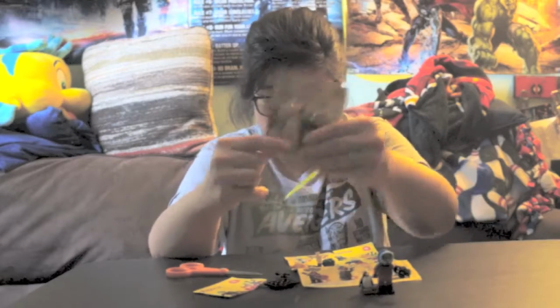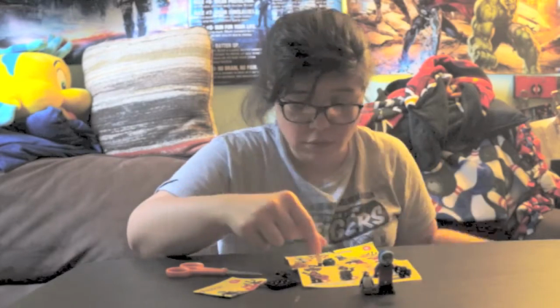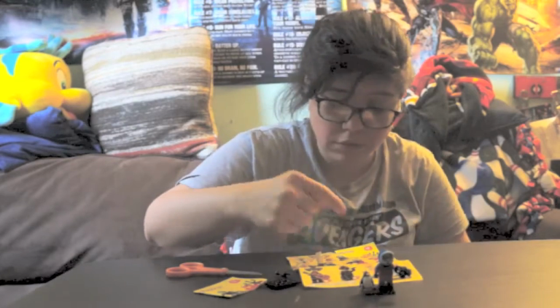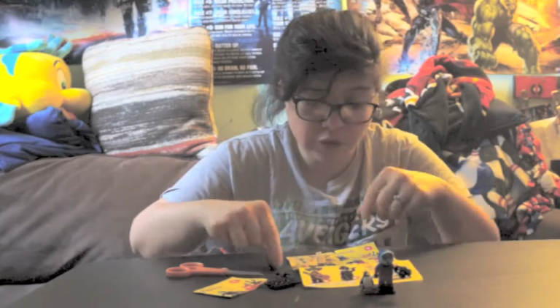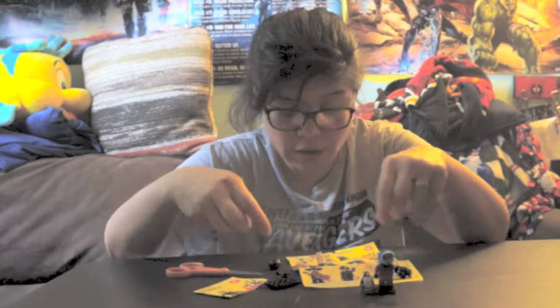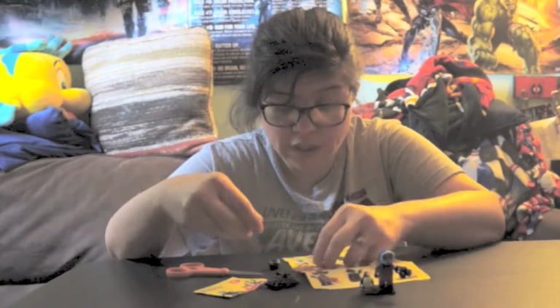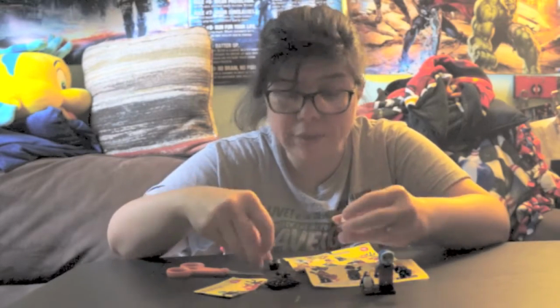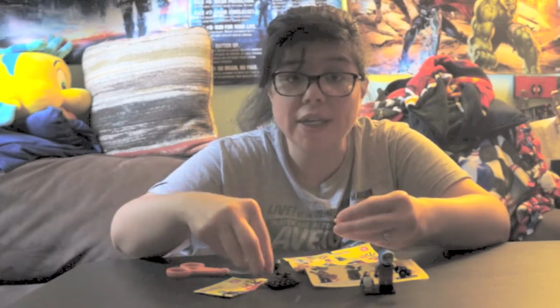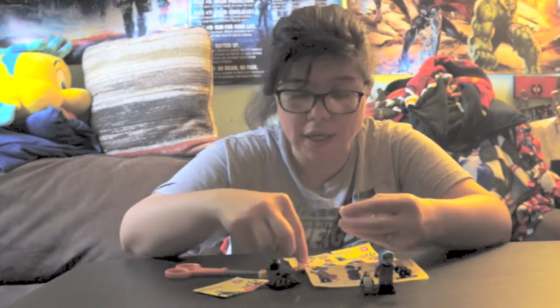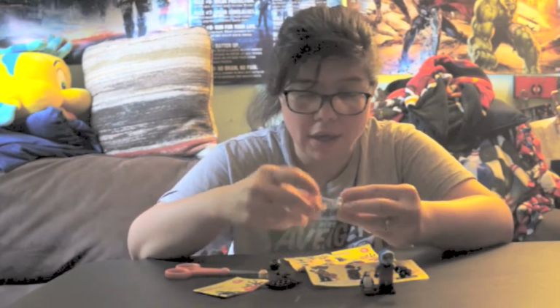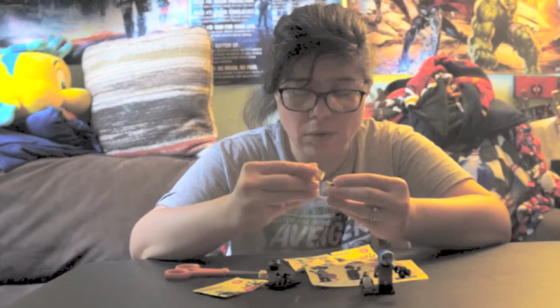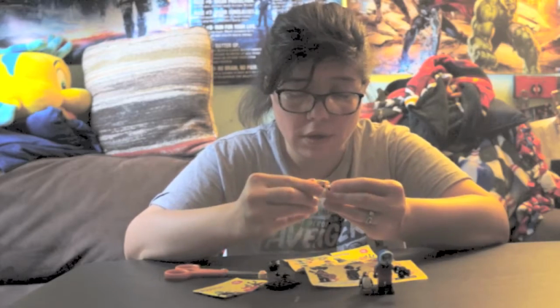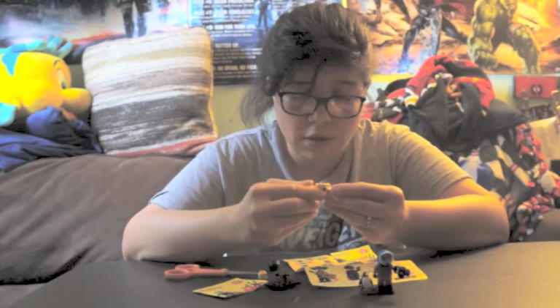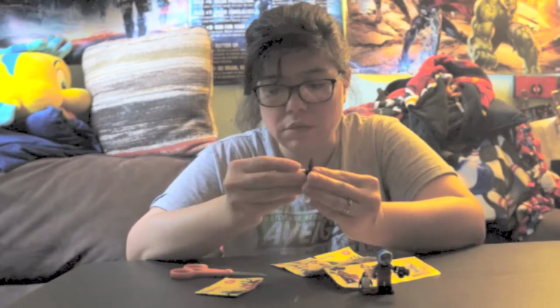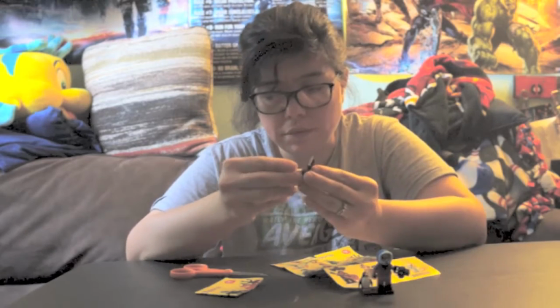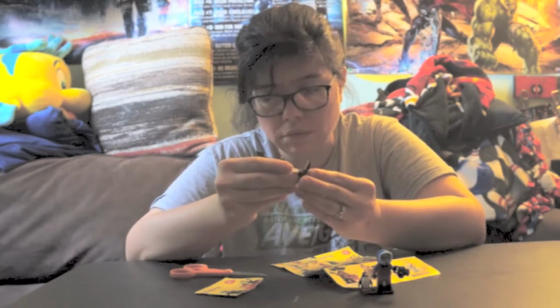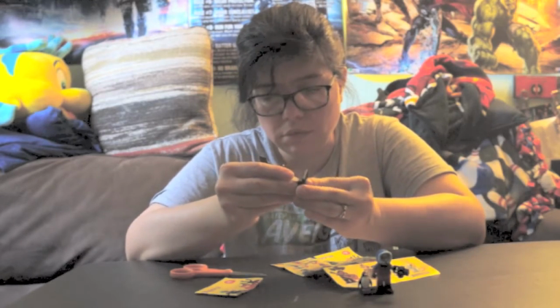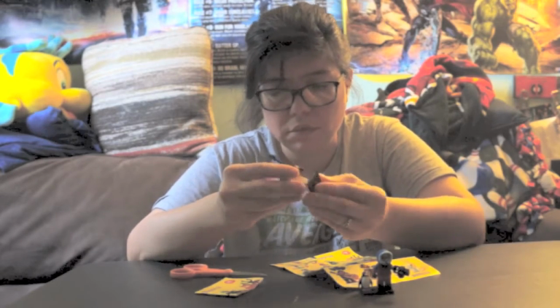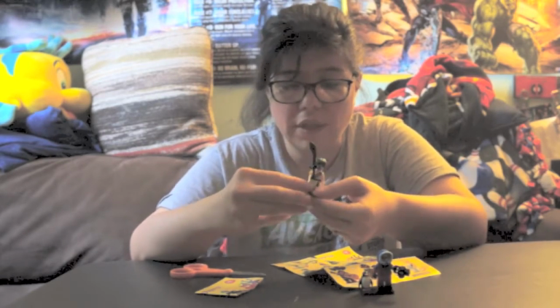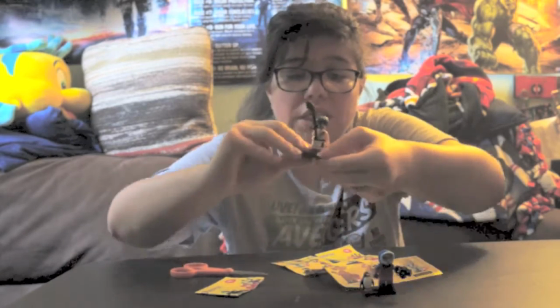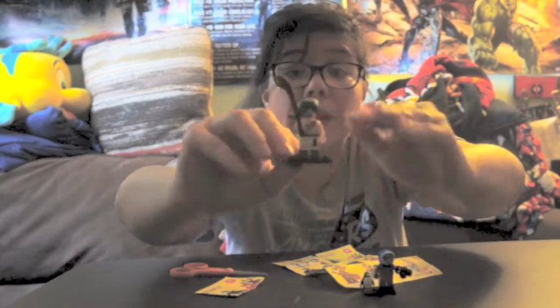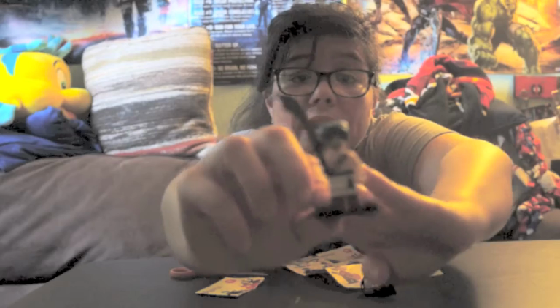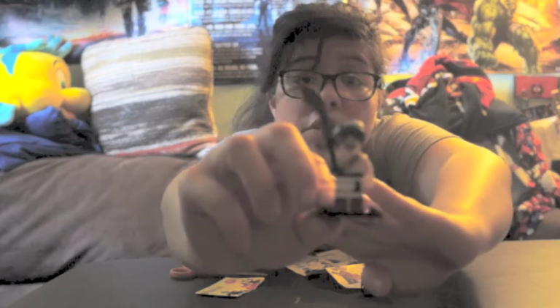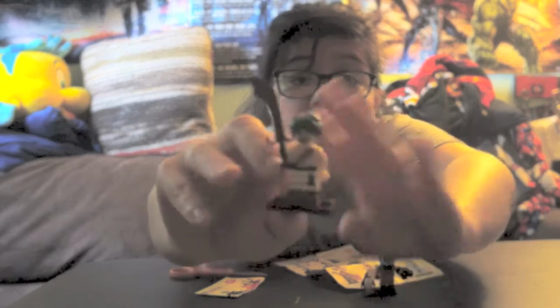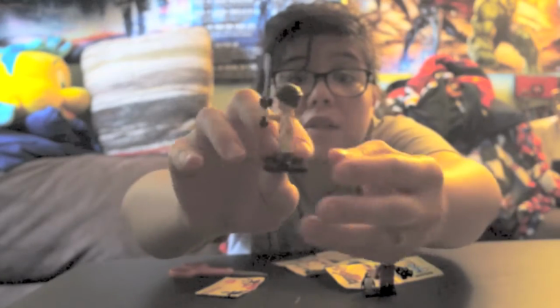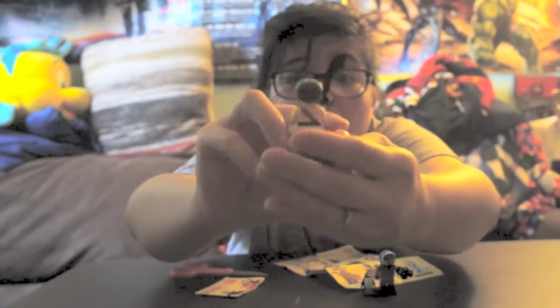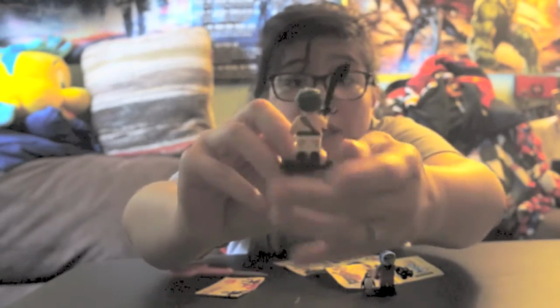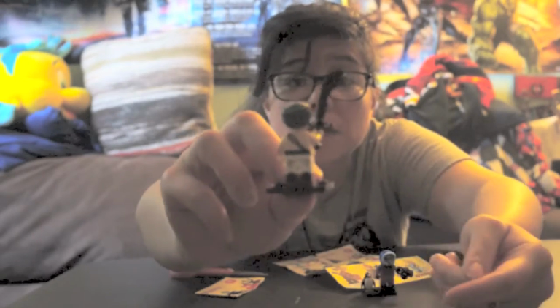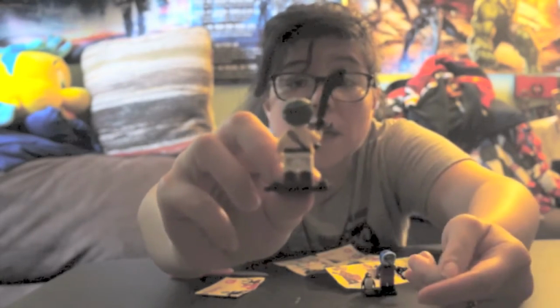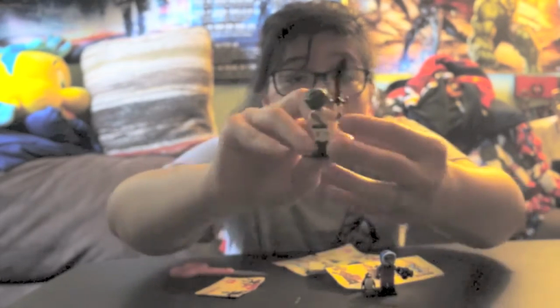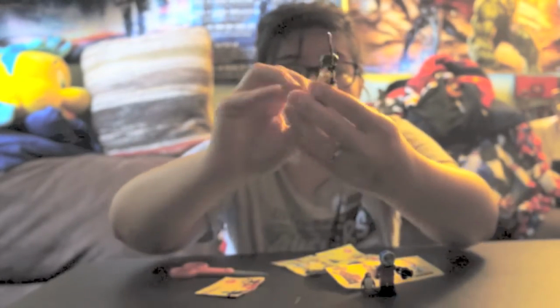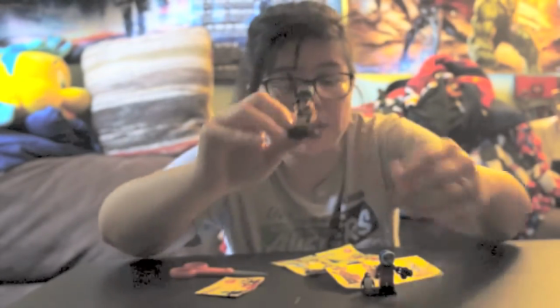Looks like we got the Arabian Nights guy — how cool! And here's the Arabian Nights guy, super super awesome. That's what it looks like. I'll give close-up pictures in a second.